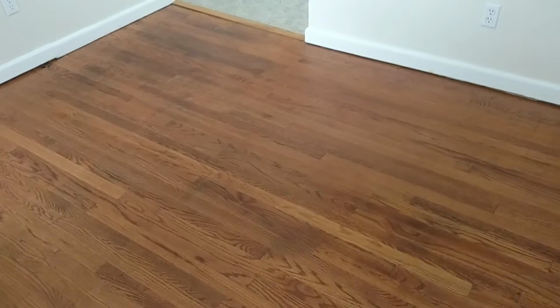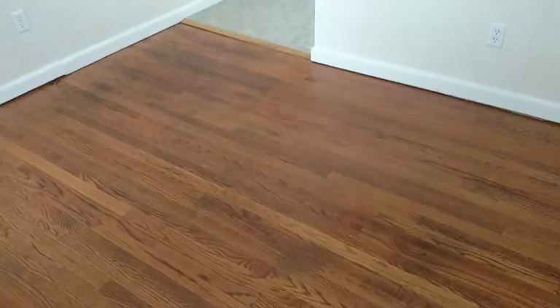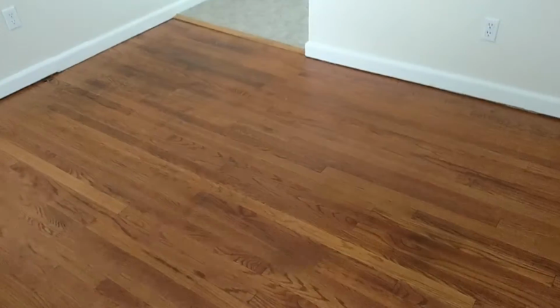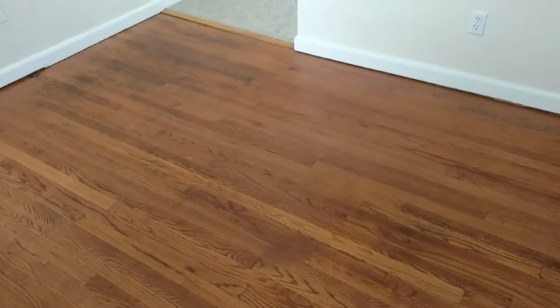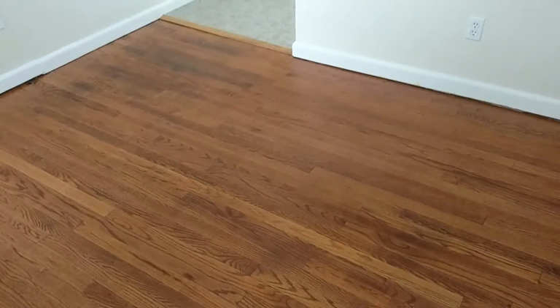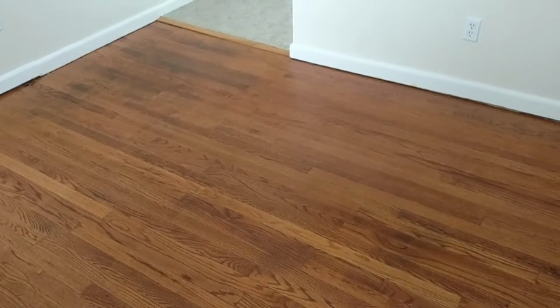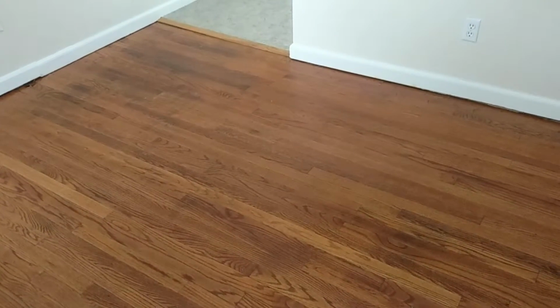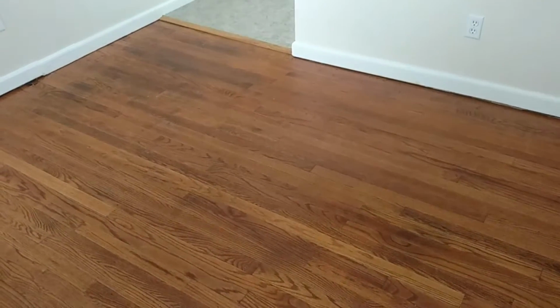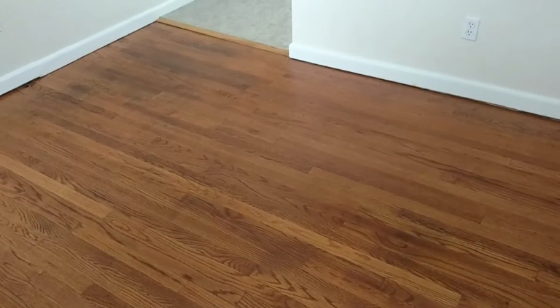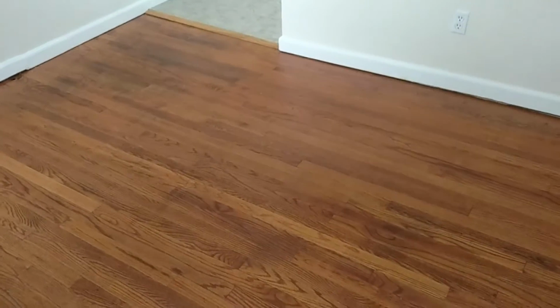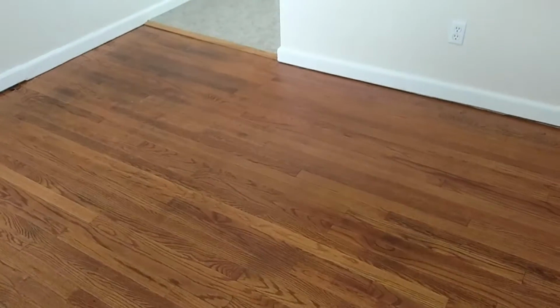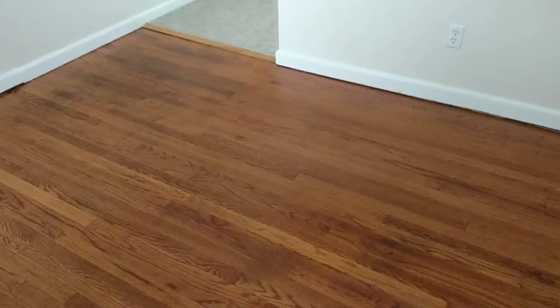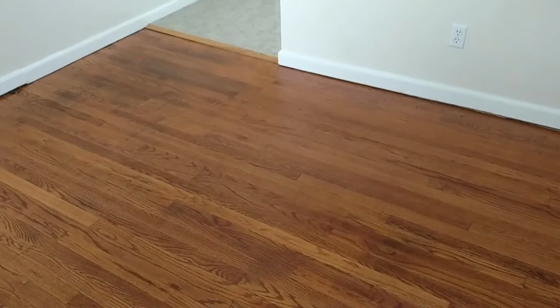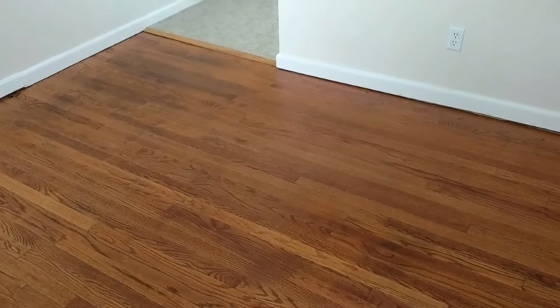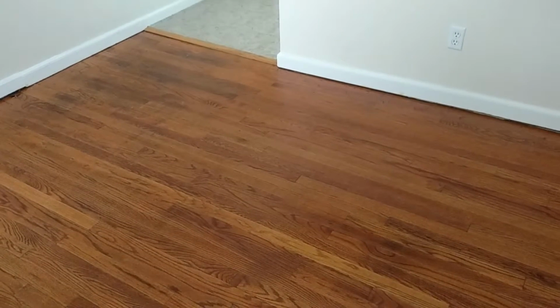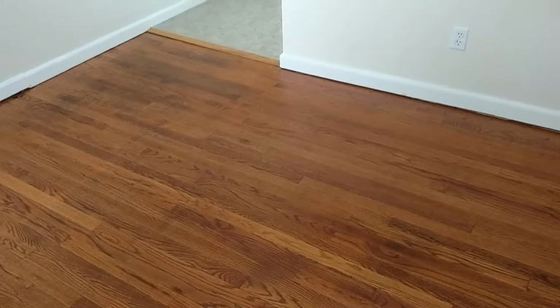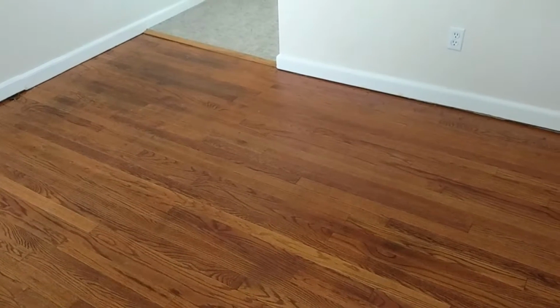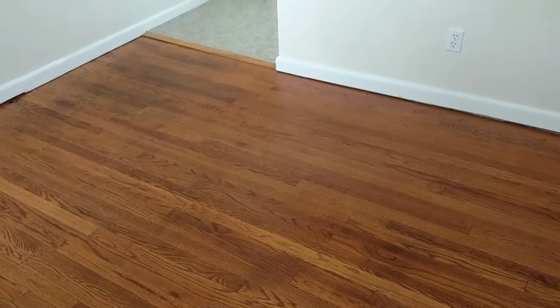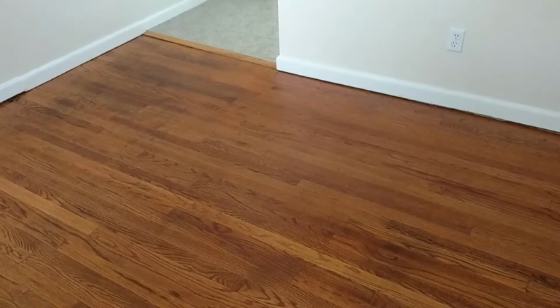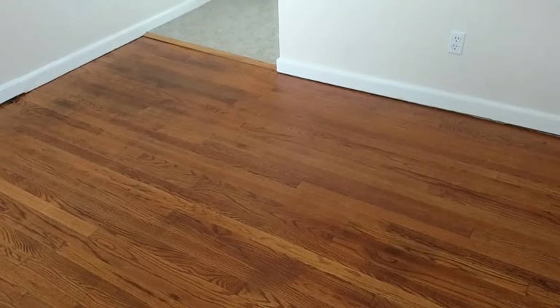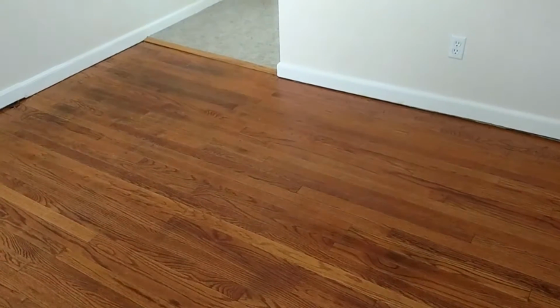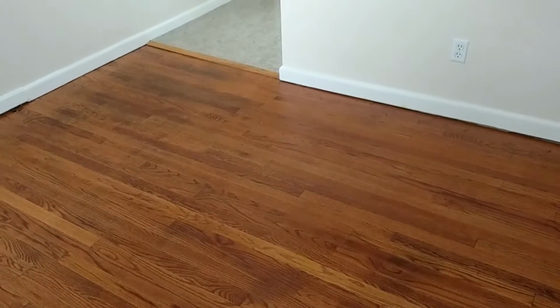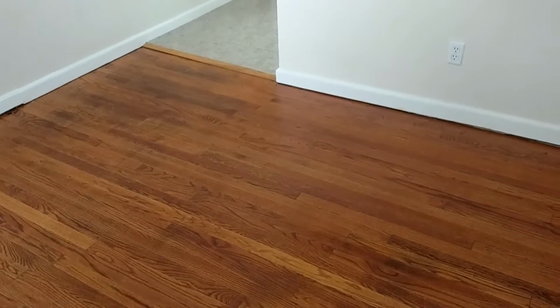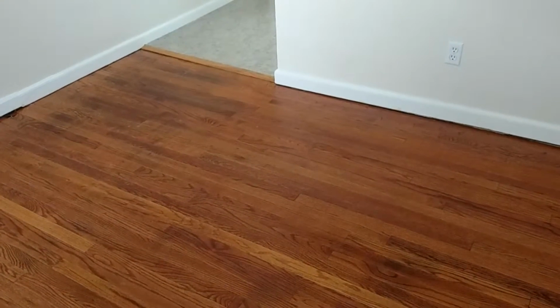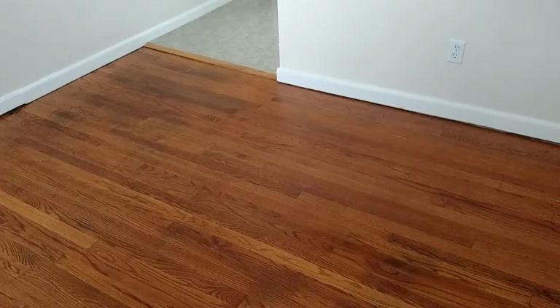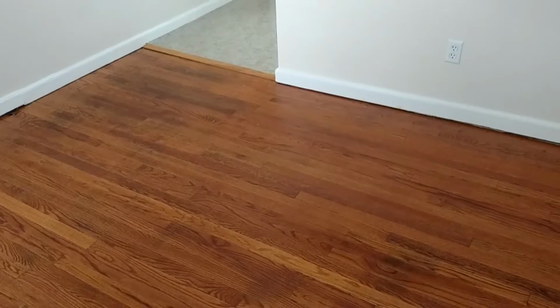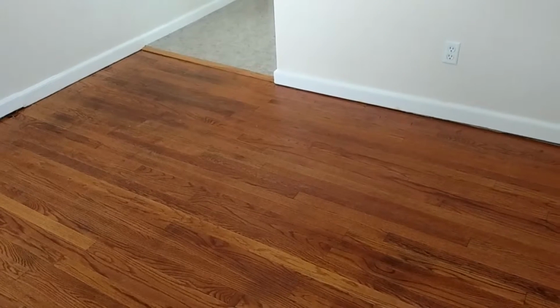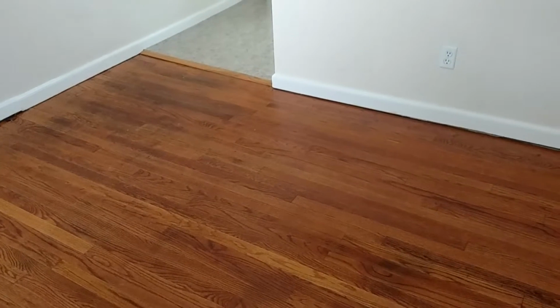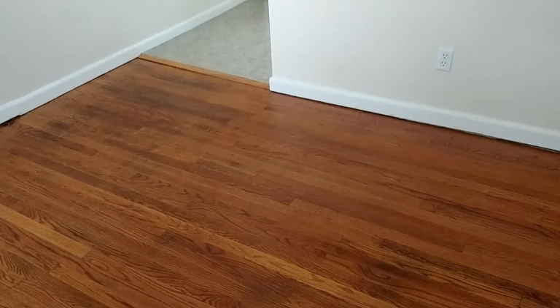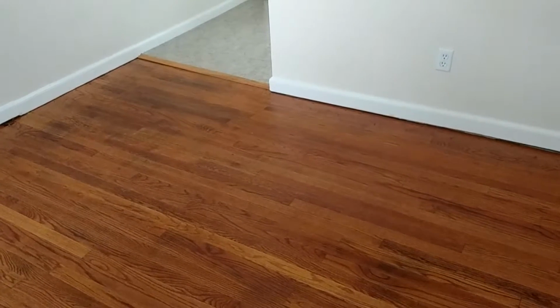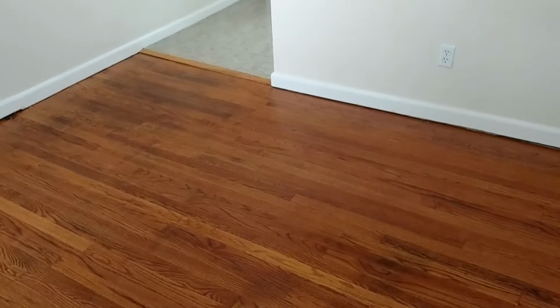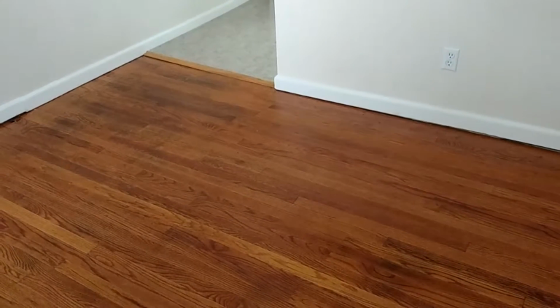Hello. My name is Andrew Coburn with Robert C. White & Co. Today I'm at 104 South Colony Street. It's a one-bedroom, one-bath apartment in Meriden.